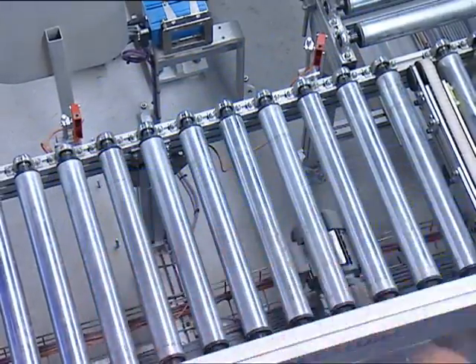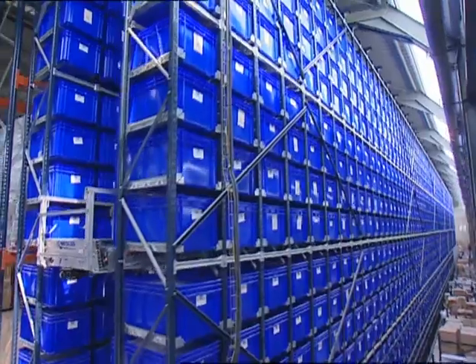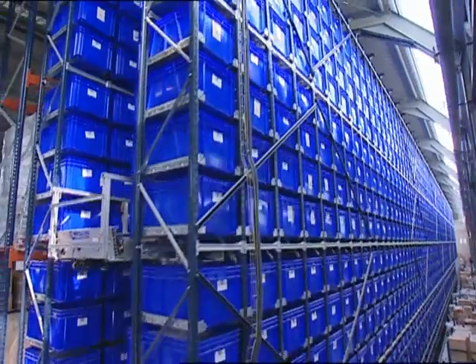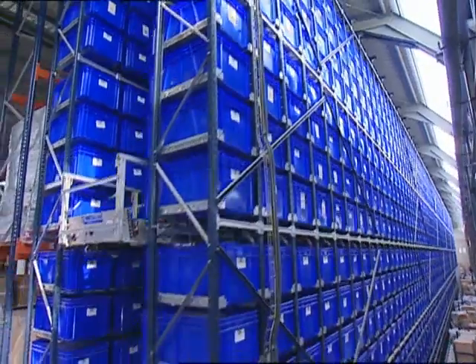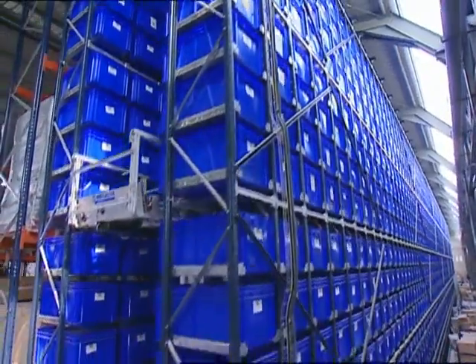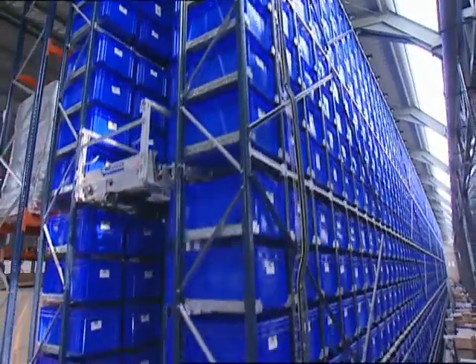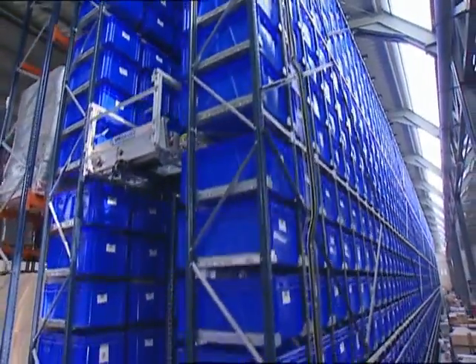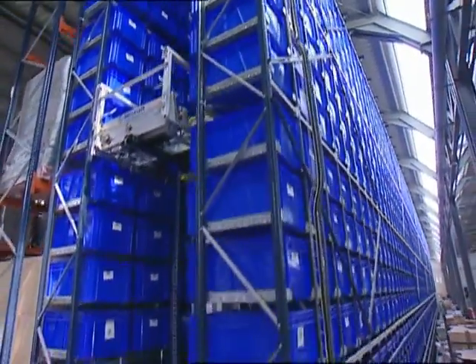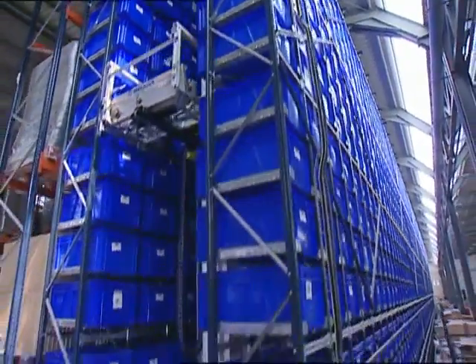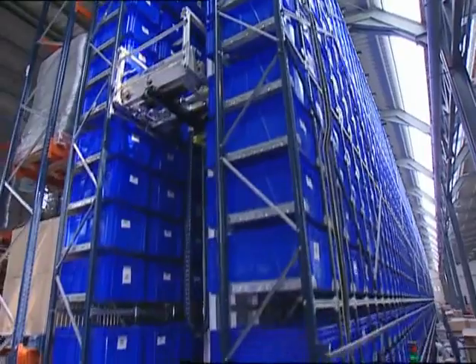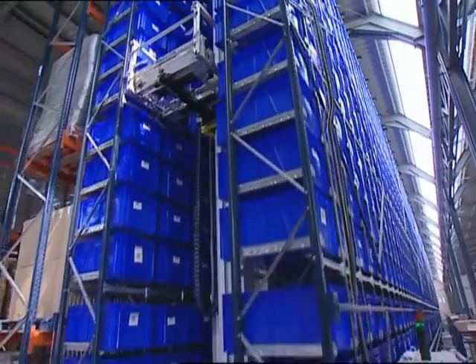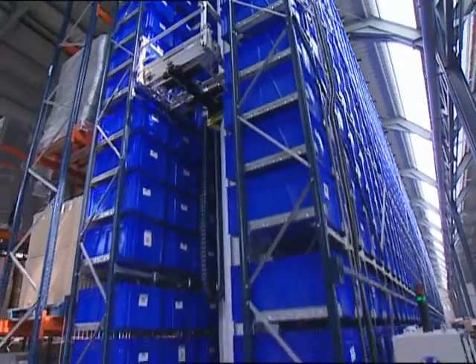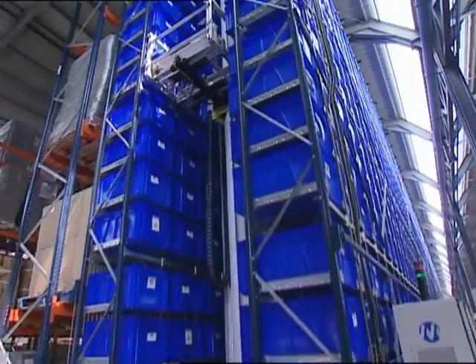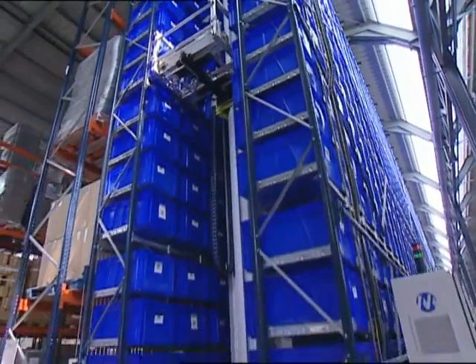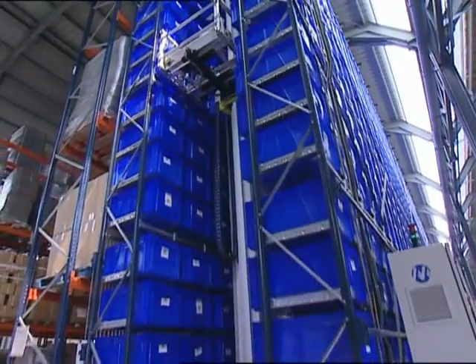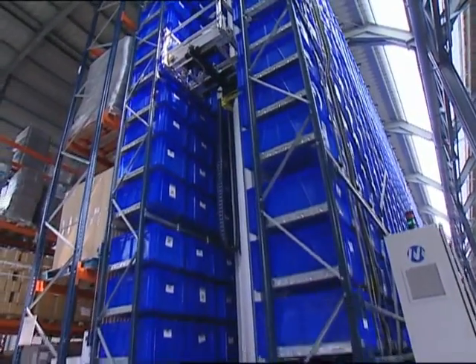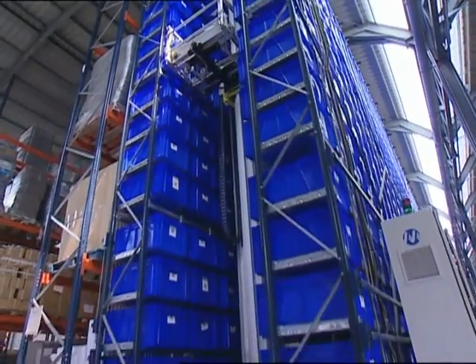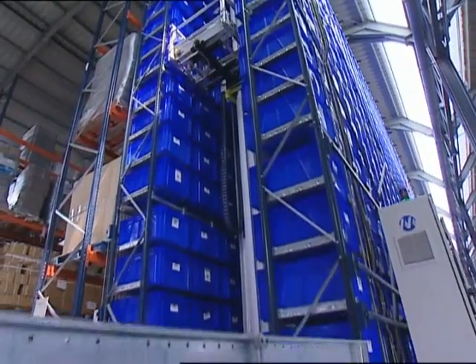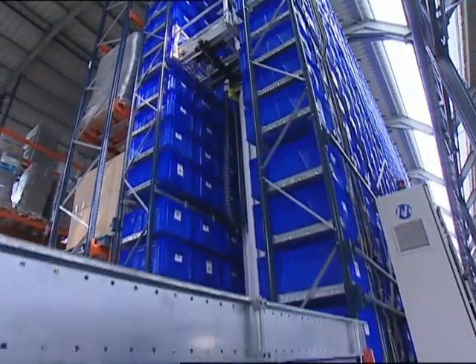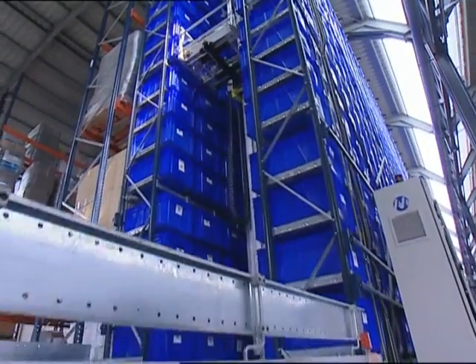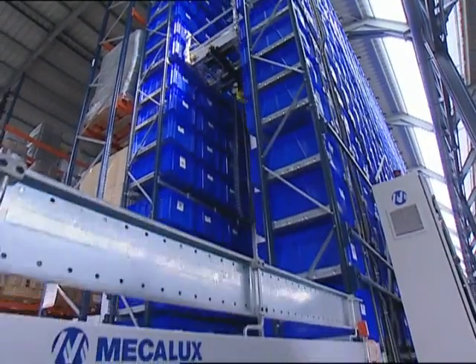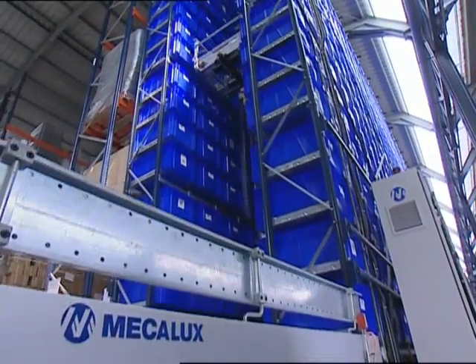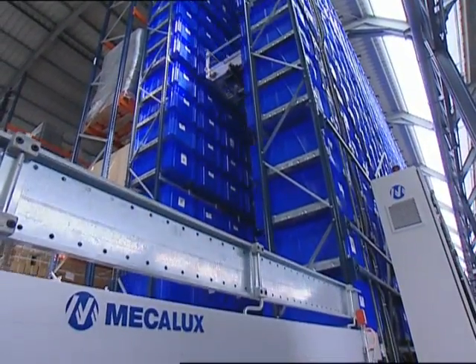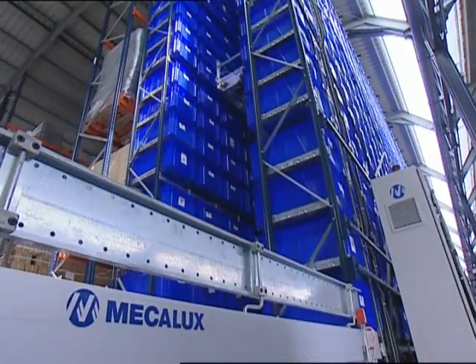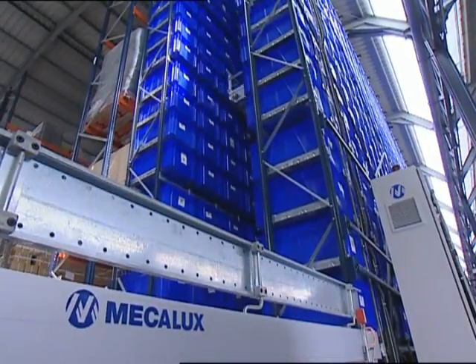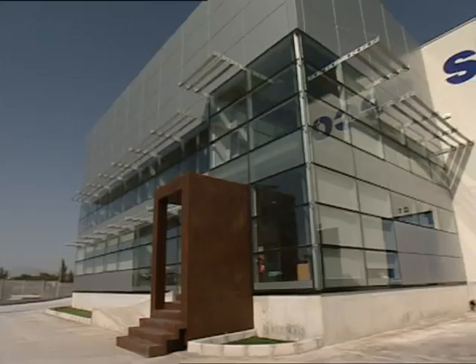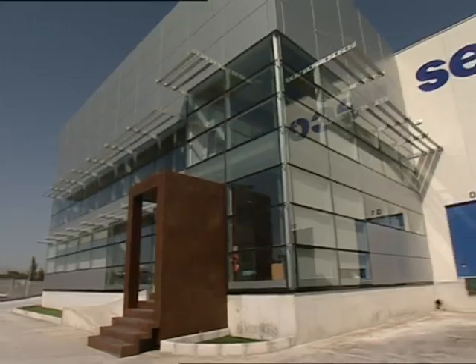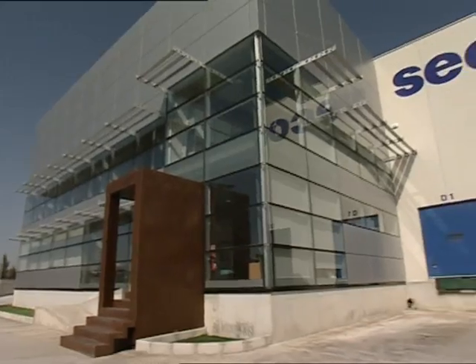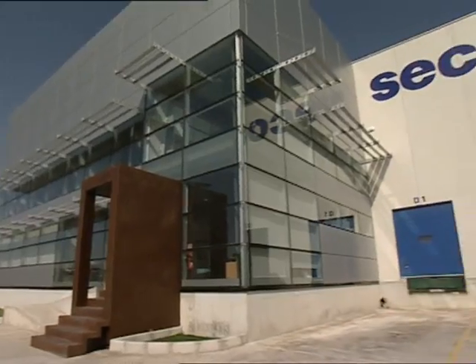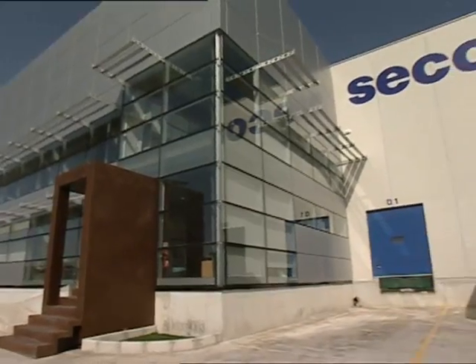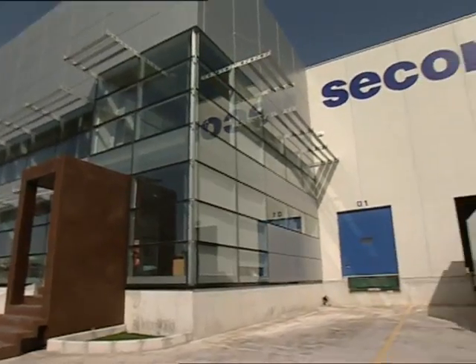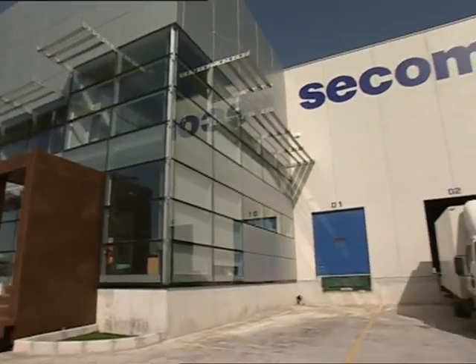With its new automated warehouse, SECOM has improved the management of its stocks and reduced dramatically the errors in the preparation of orders.